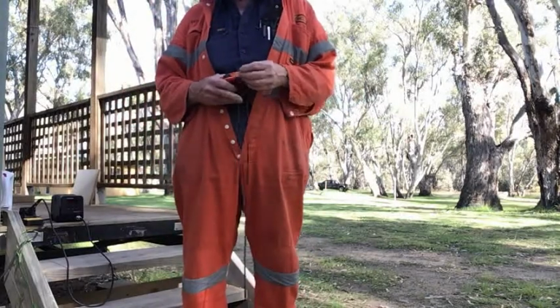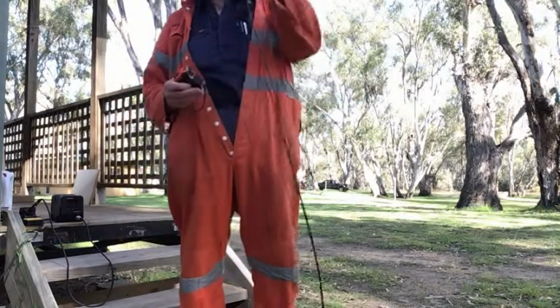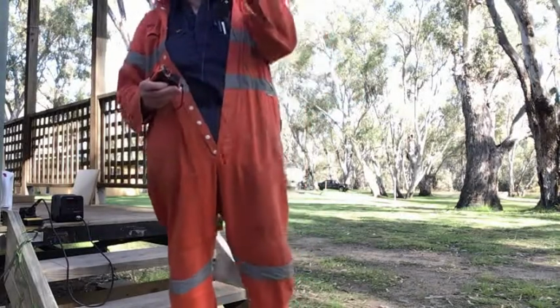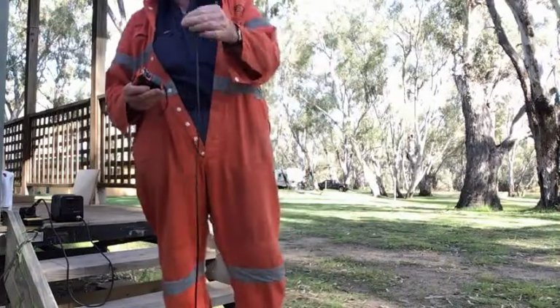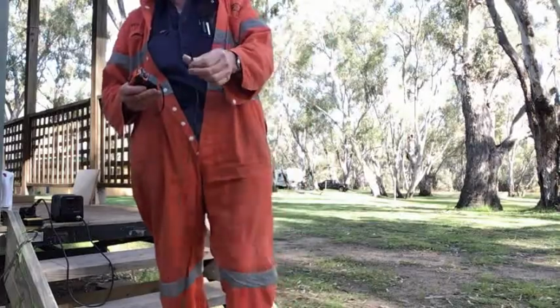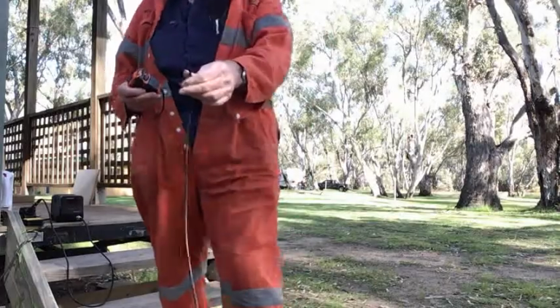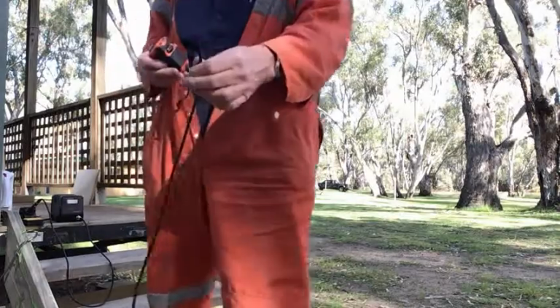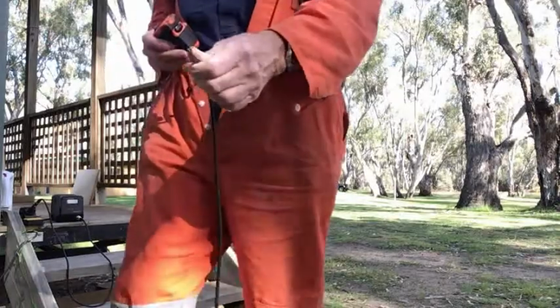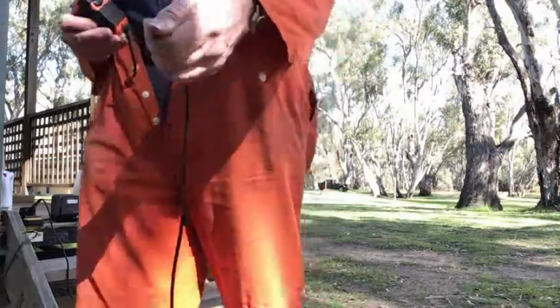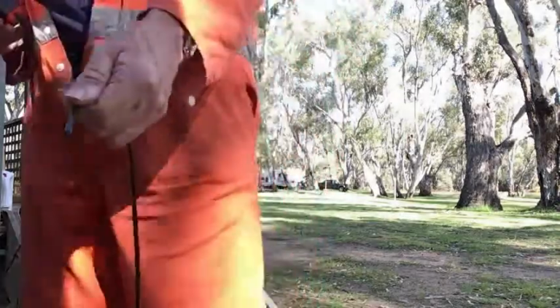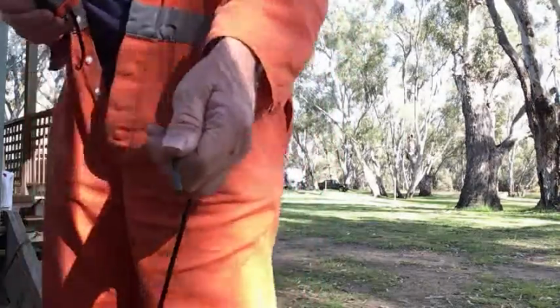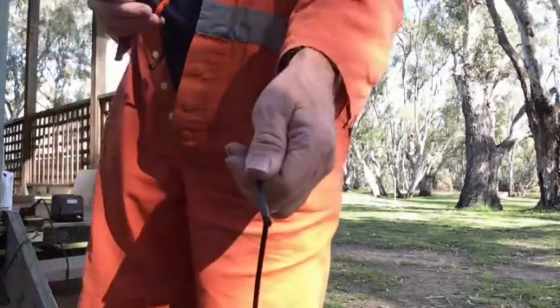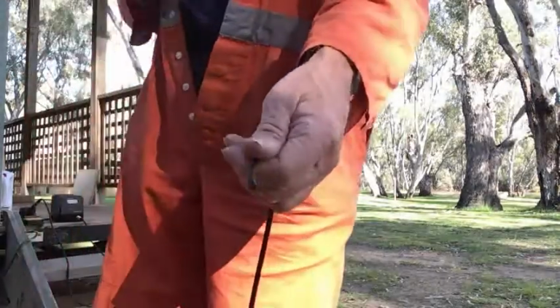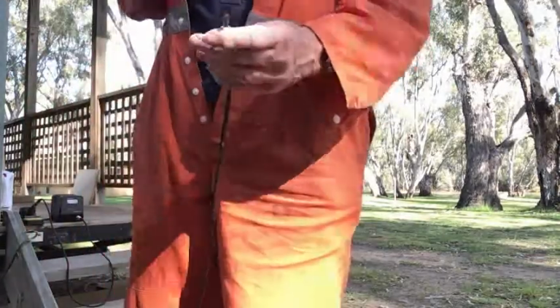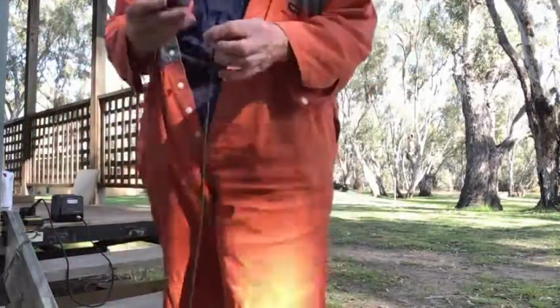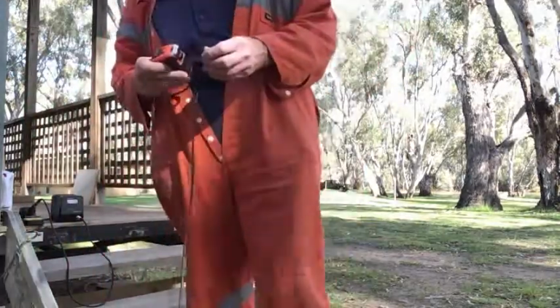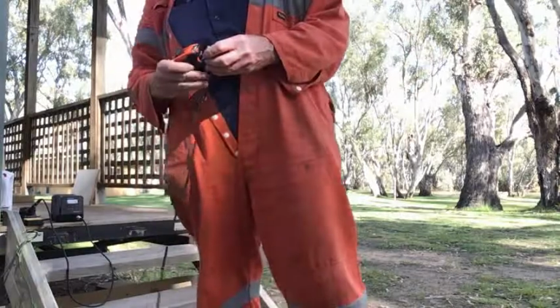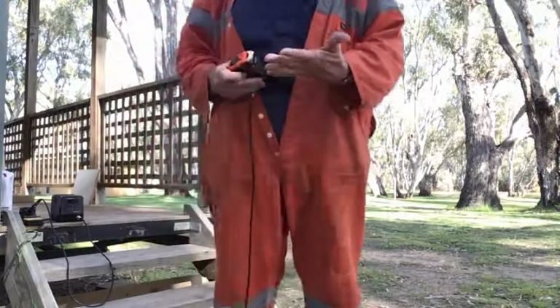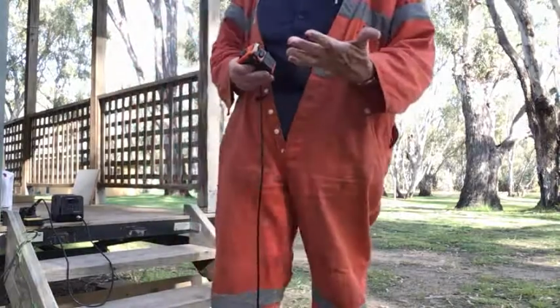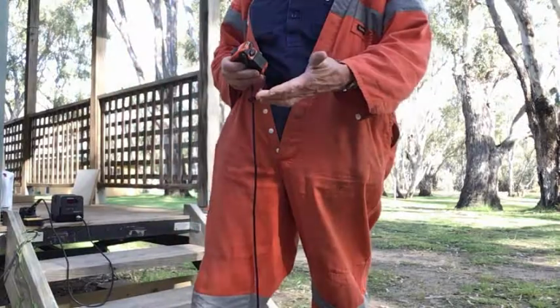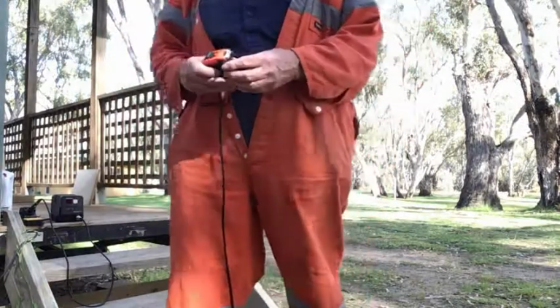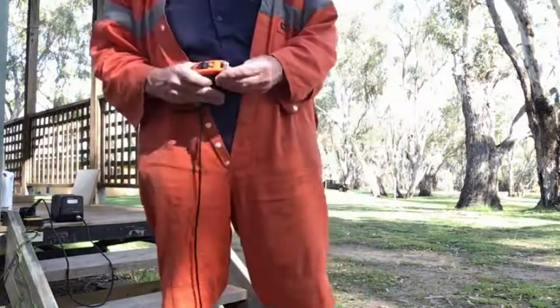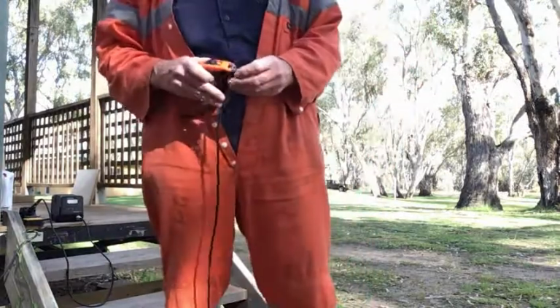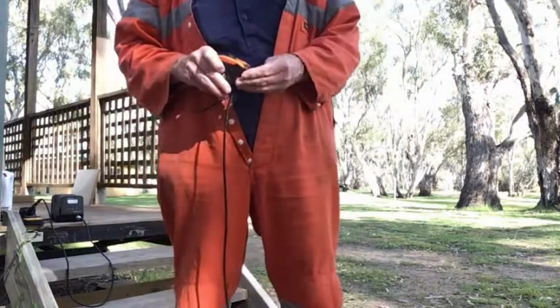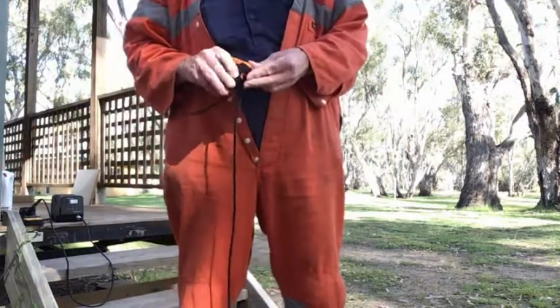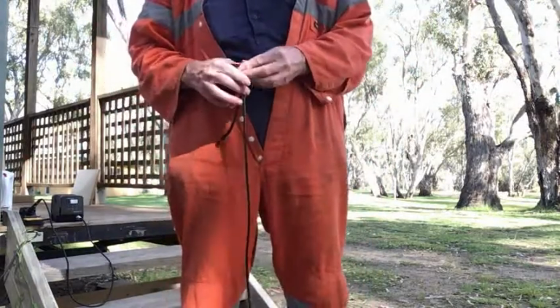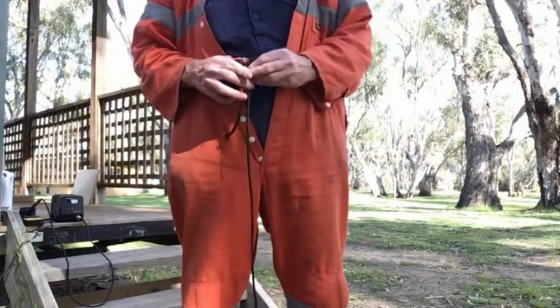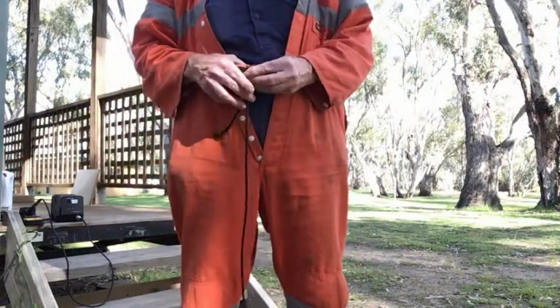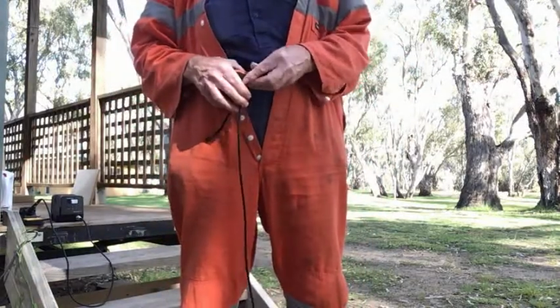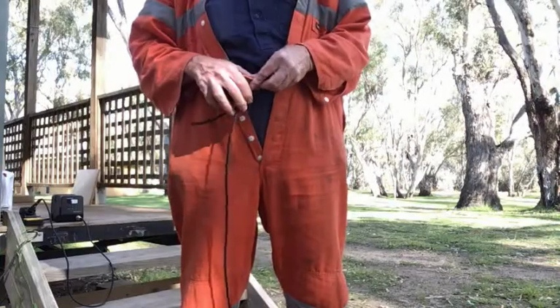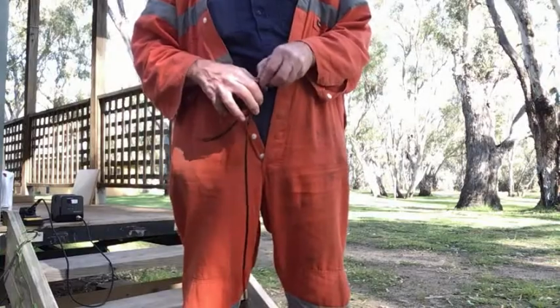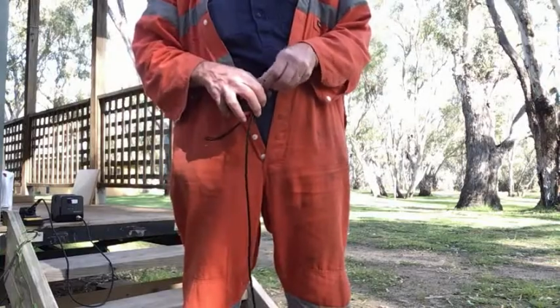So this is just regular coax. See? Regular coax. We need 3.5 metres, very roughly.